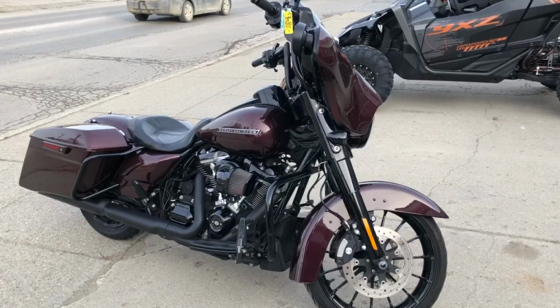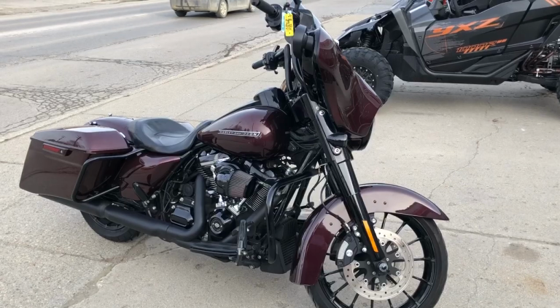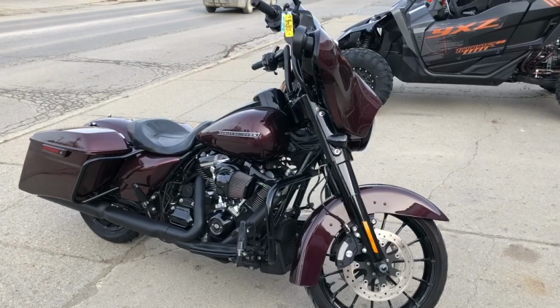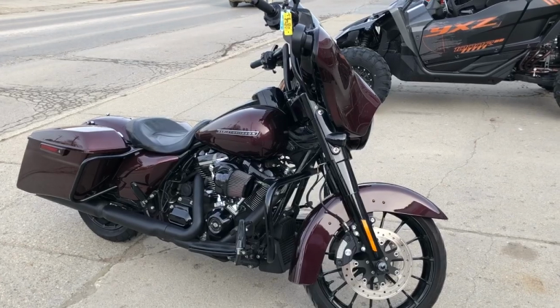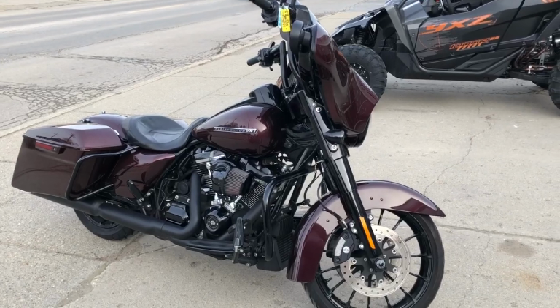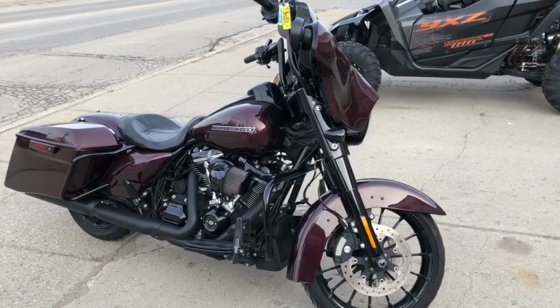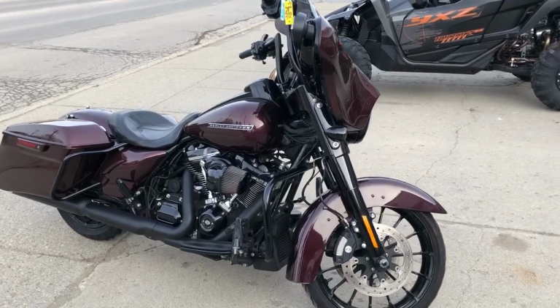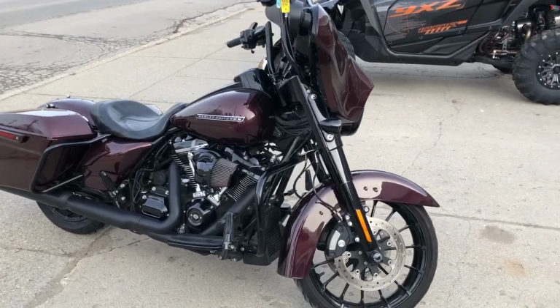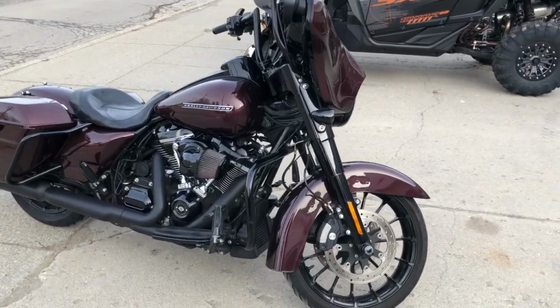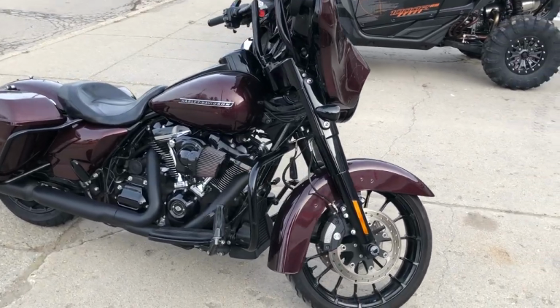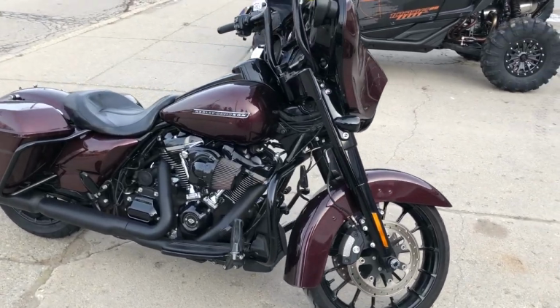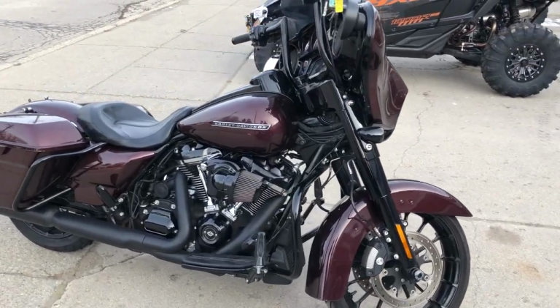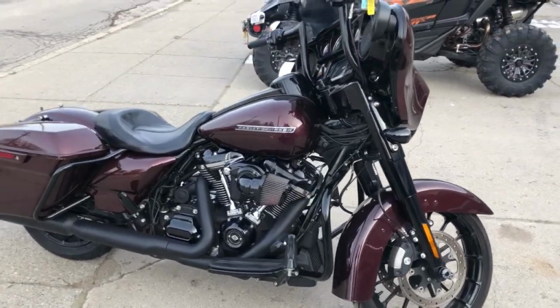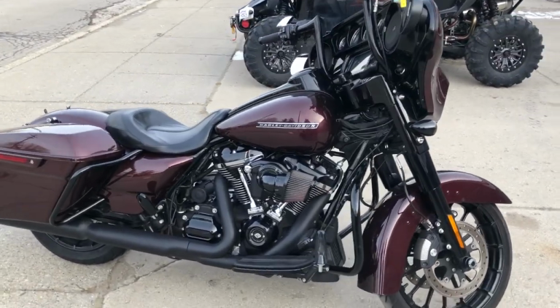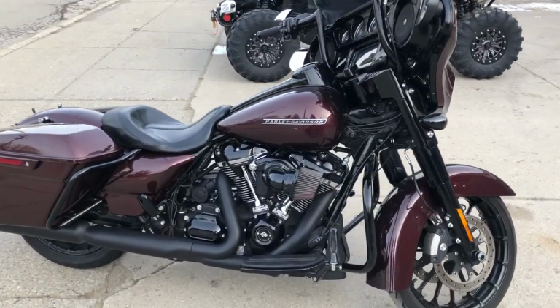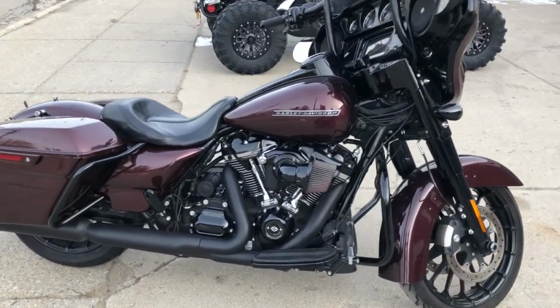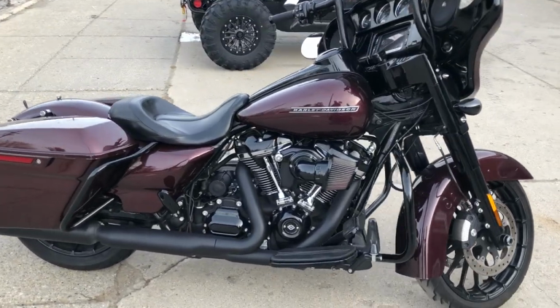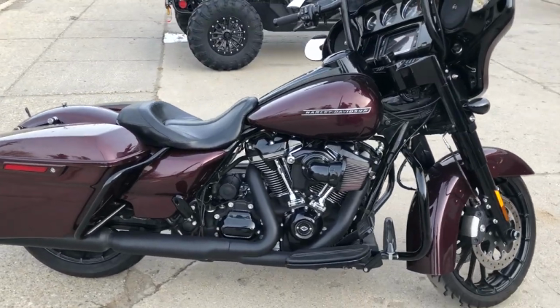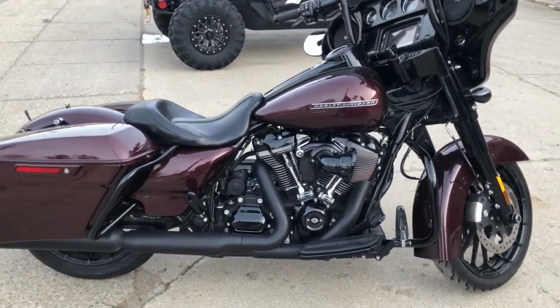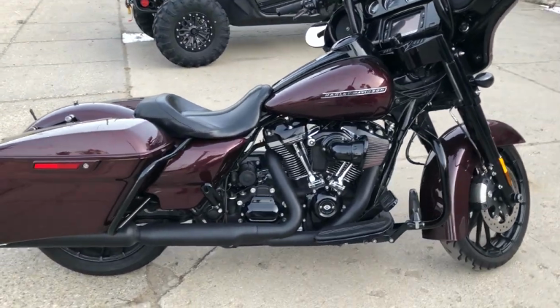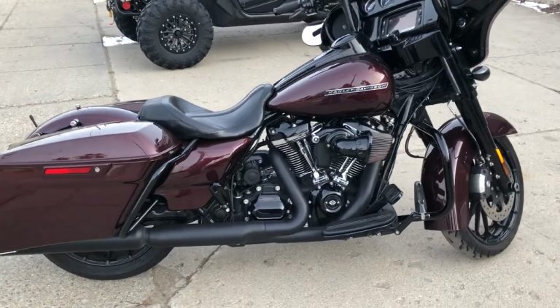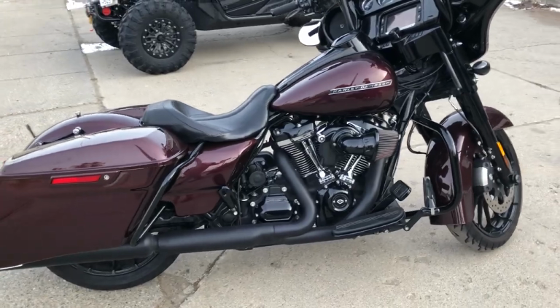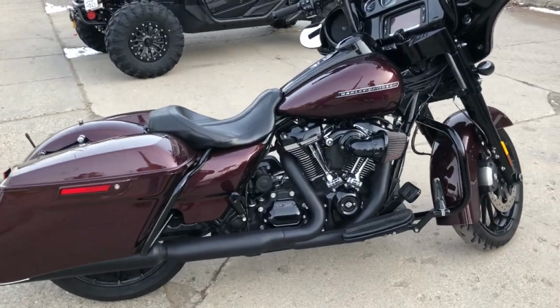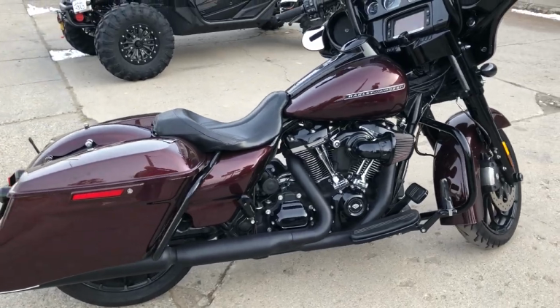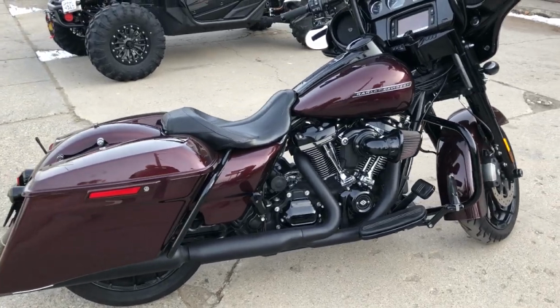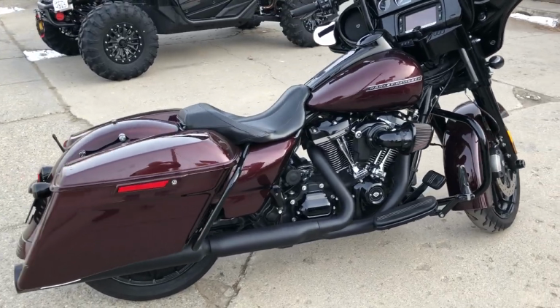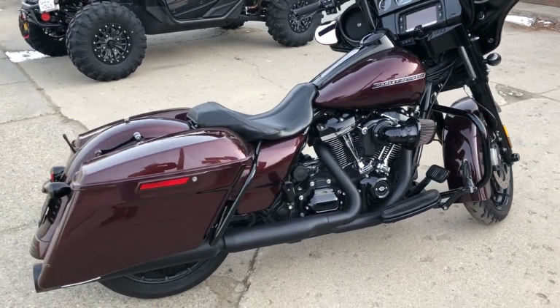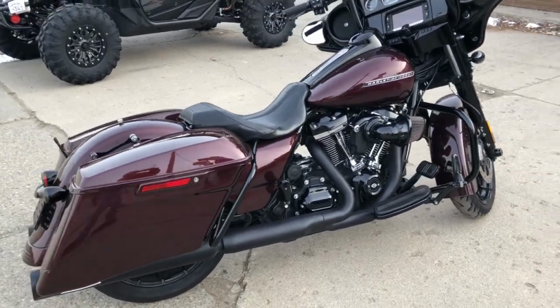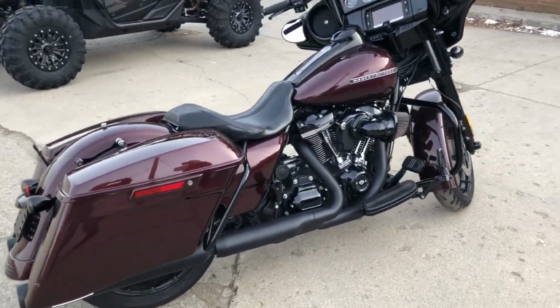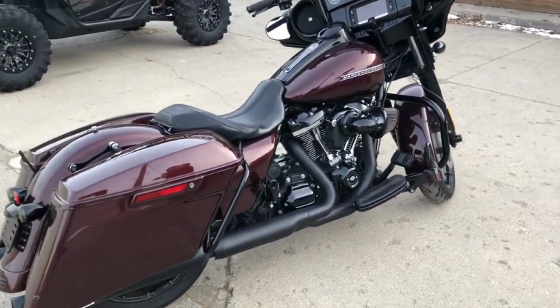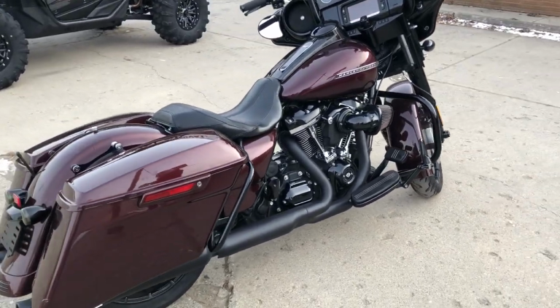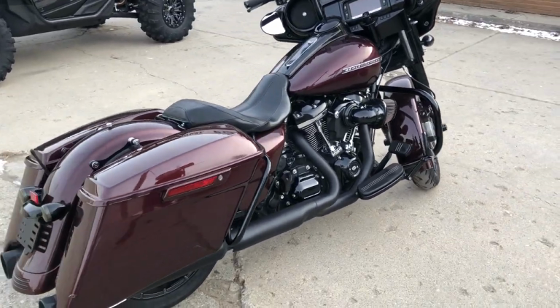Hey guys, it's GooglePowersports.com here with a used Street Glide Special for sale with a hard-to-find color, twisted cherry, and a blackout package.